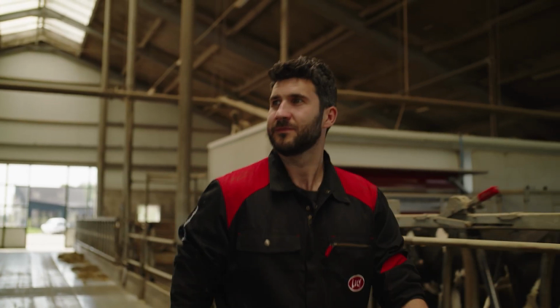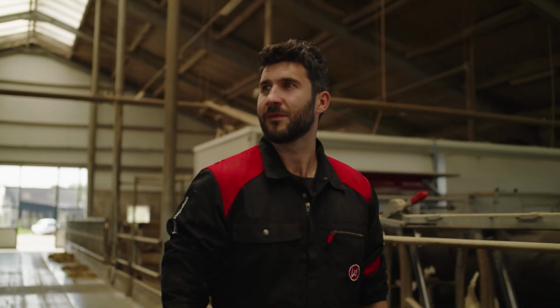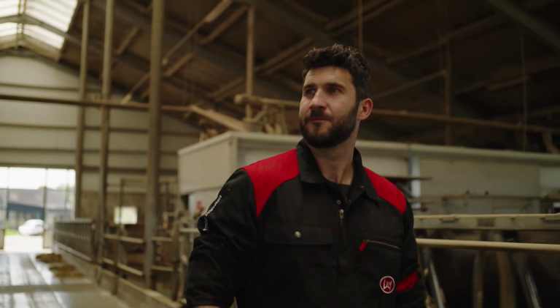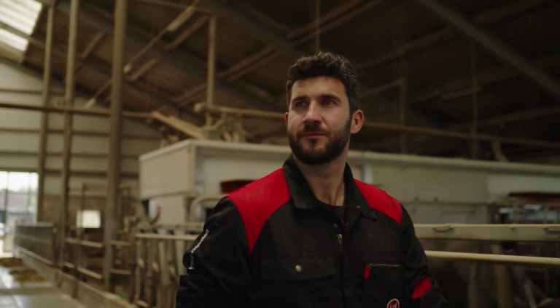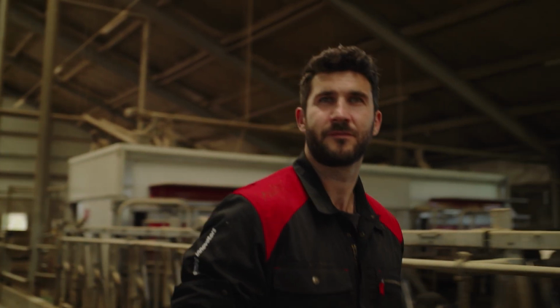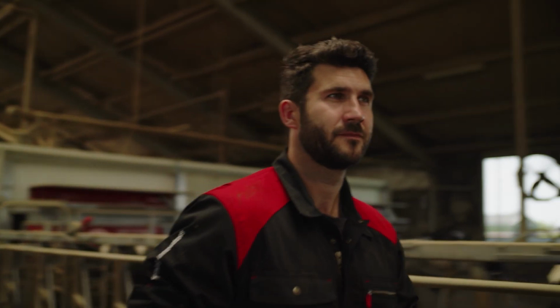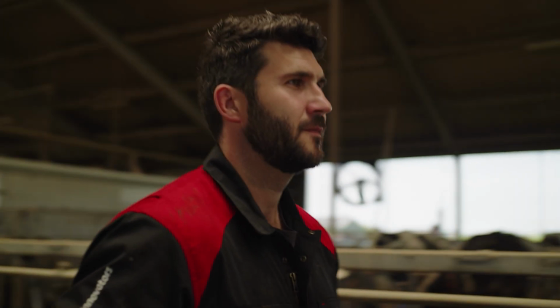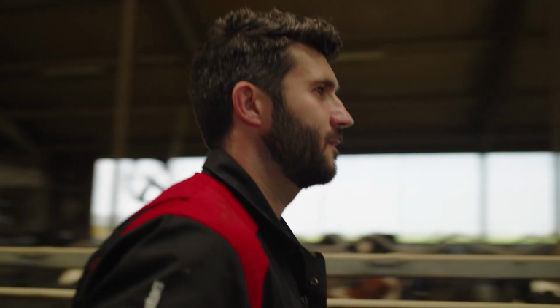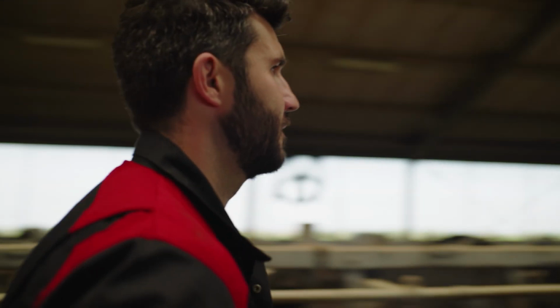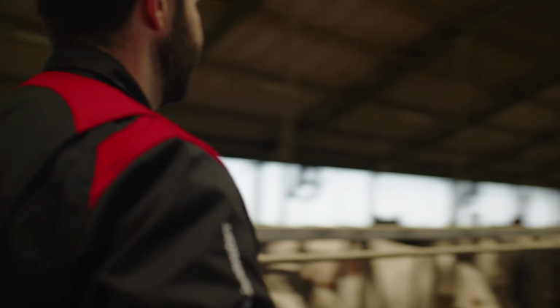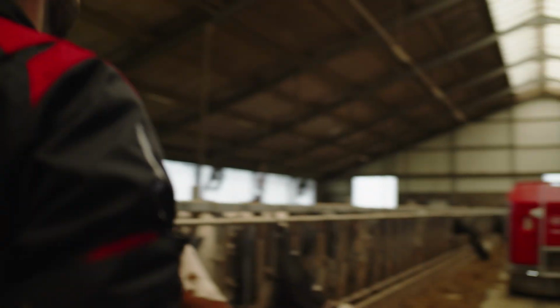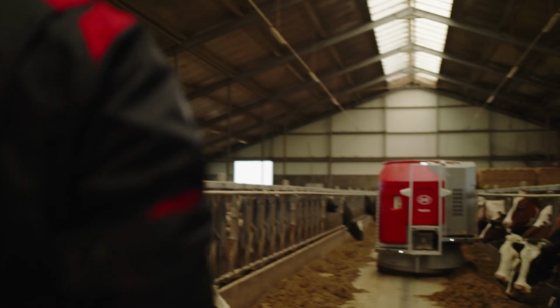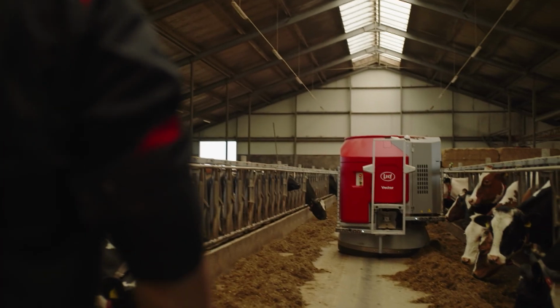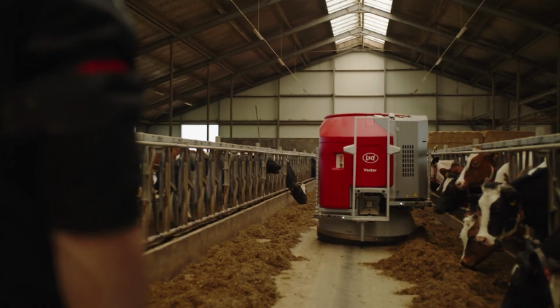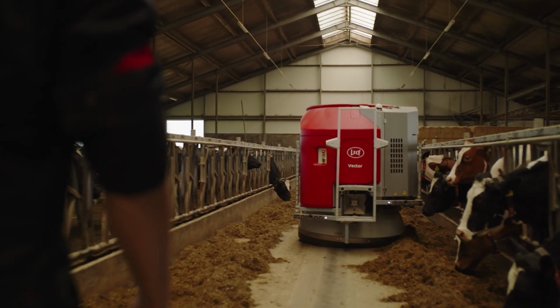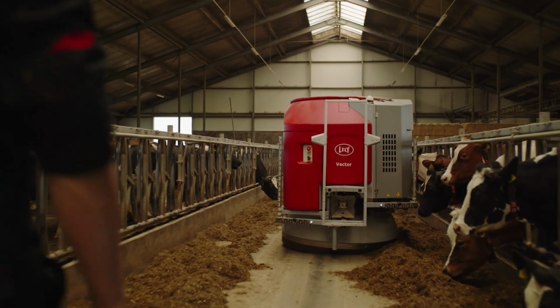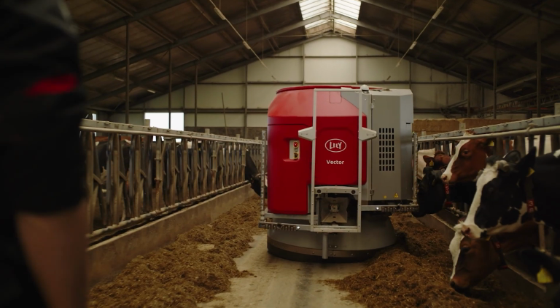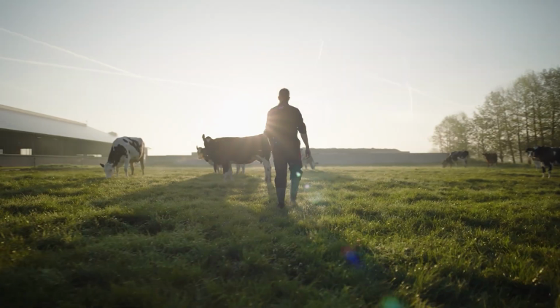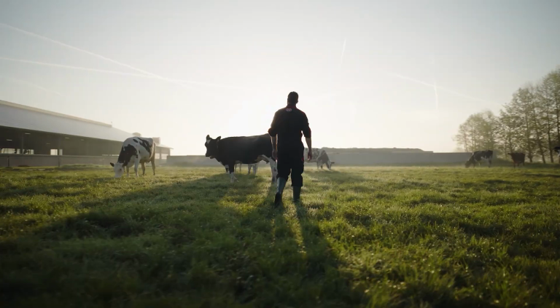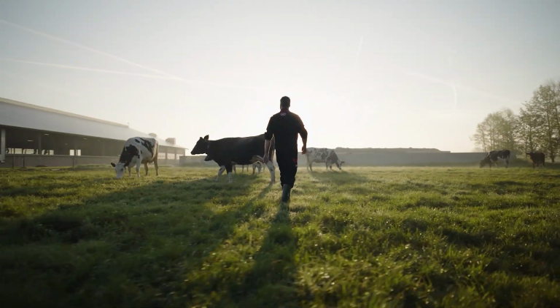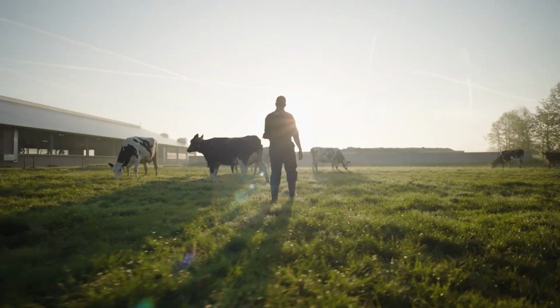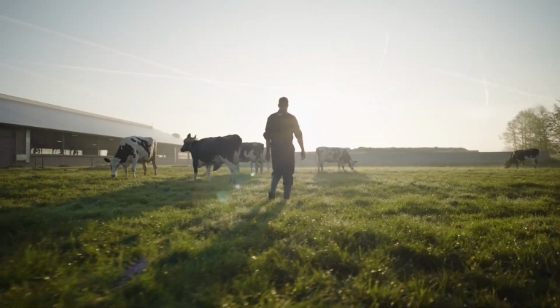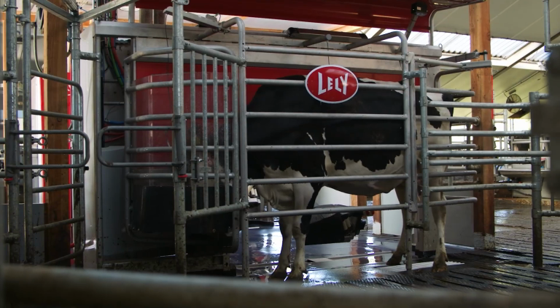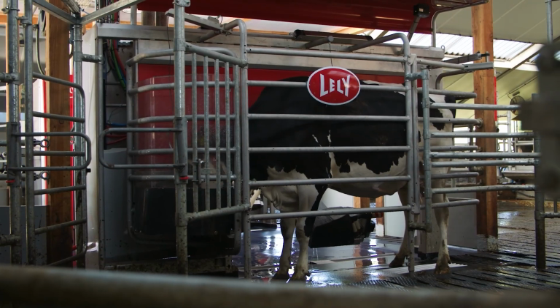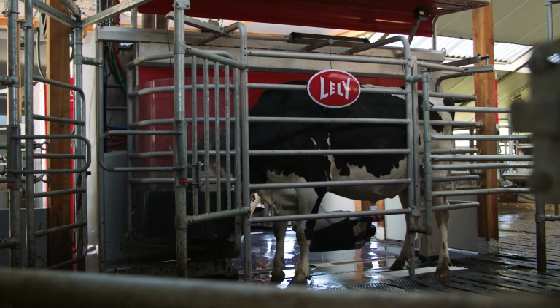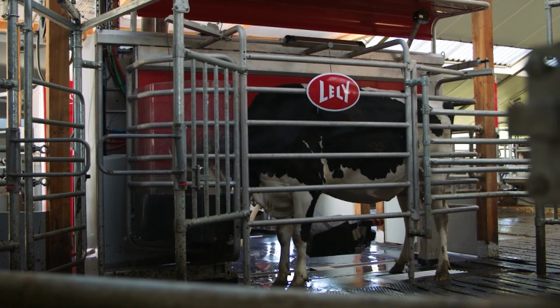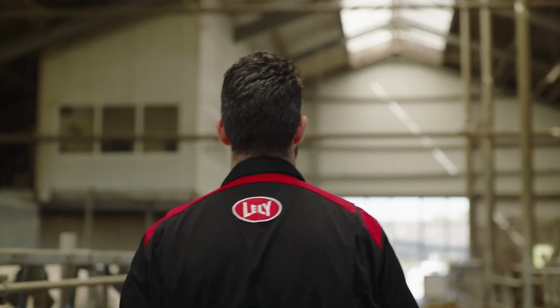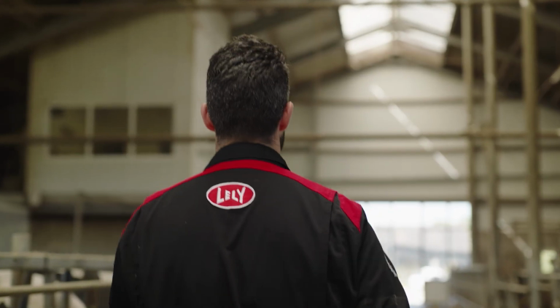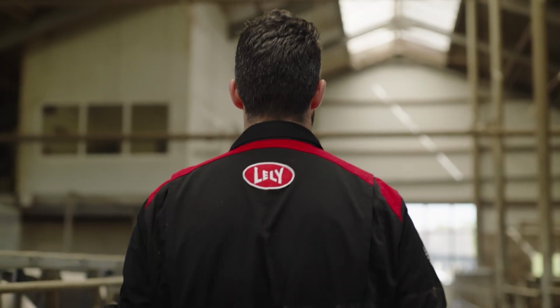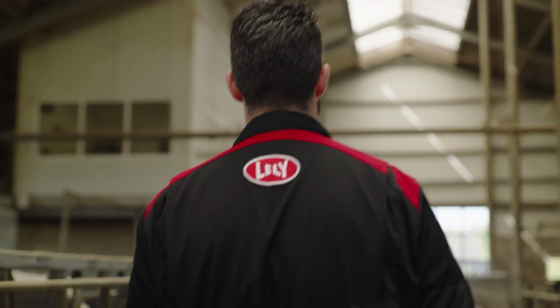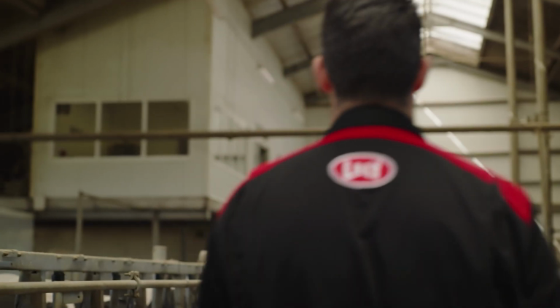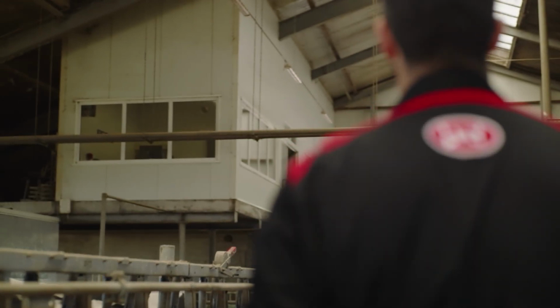Leveraging automatic barn solutions means embracing the power of data. Whether it is to optimize processes, to care for your herd, or to maximize business results, data can help you make it happen.